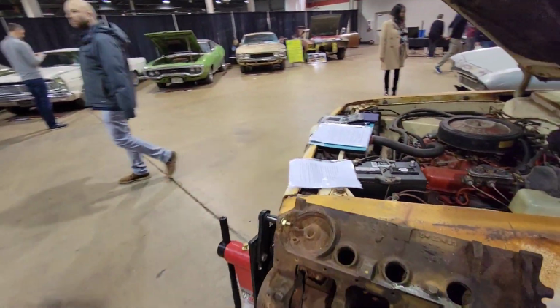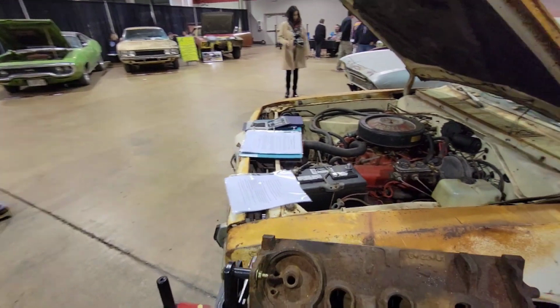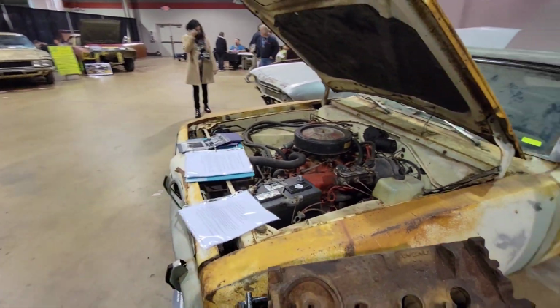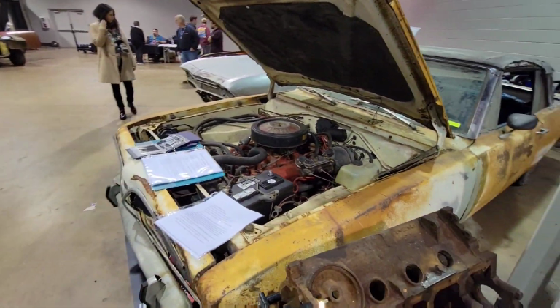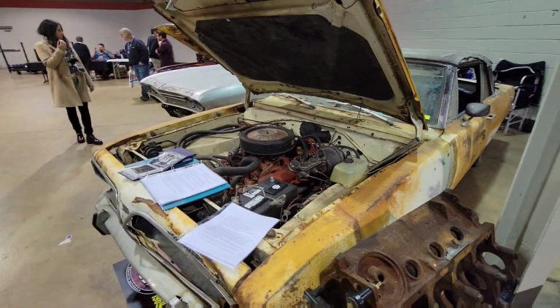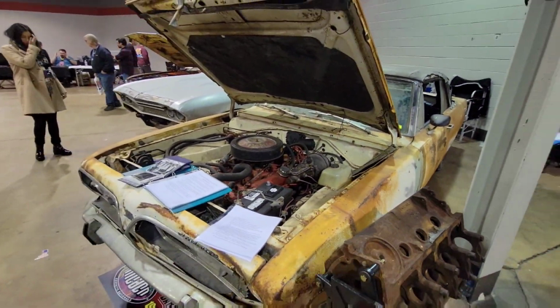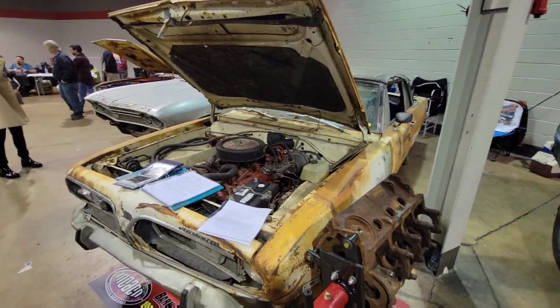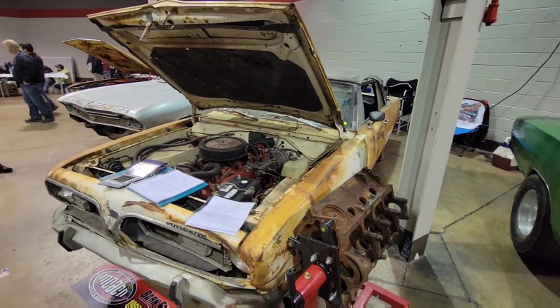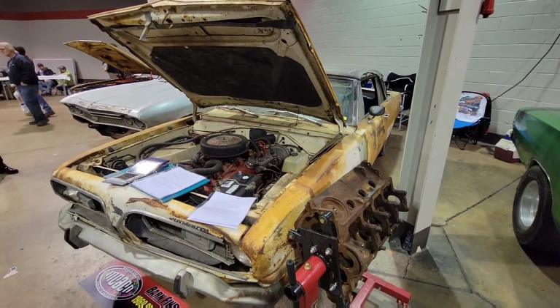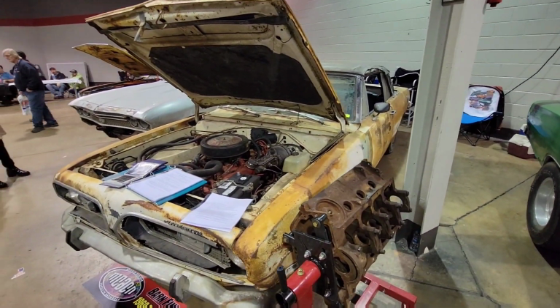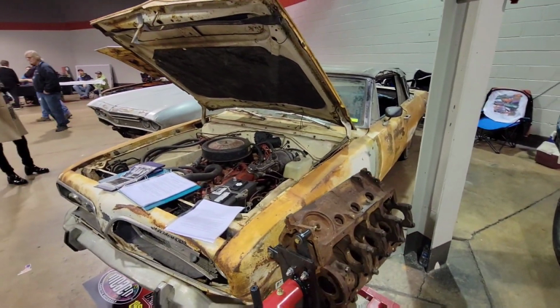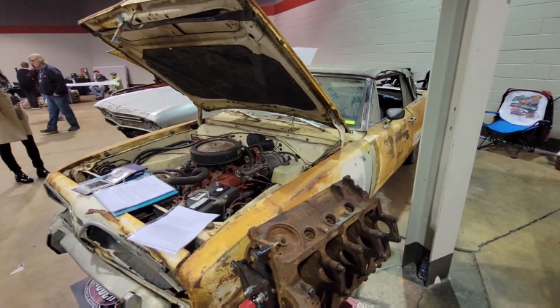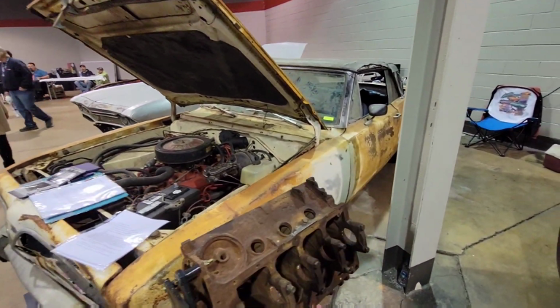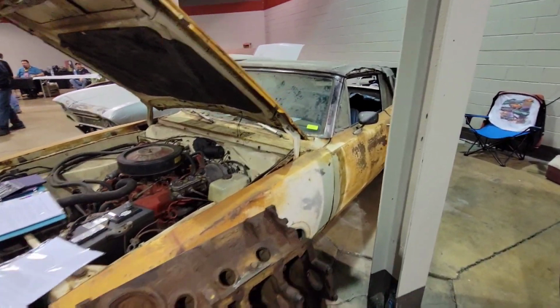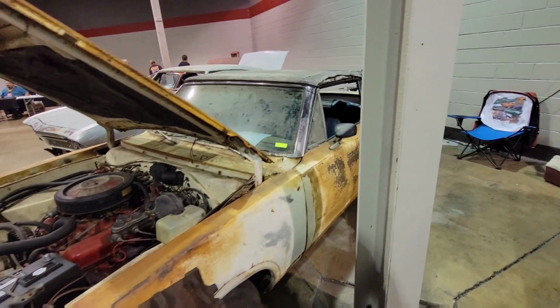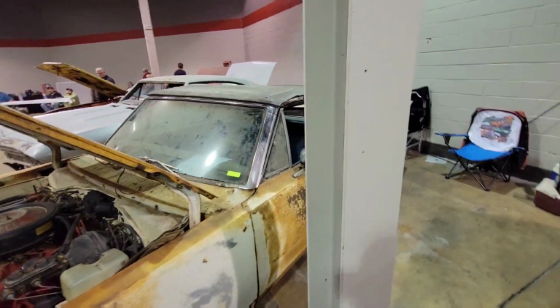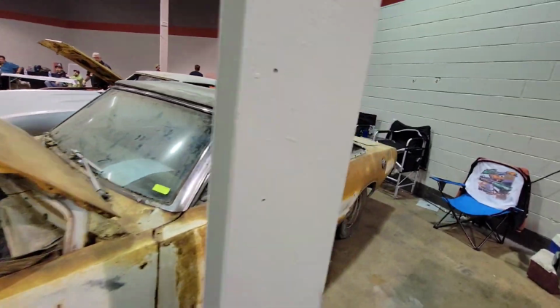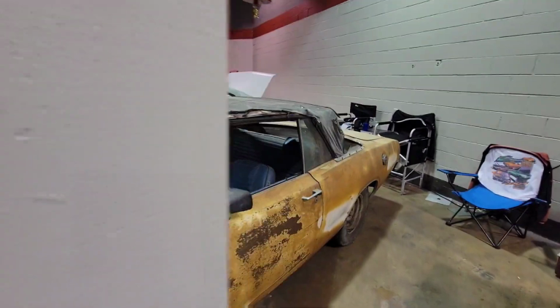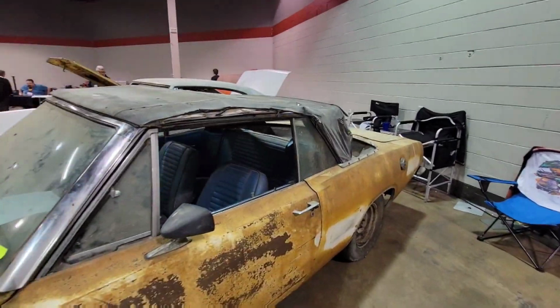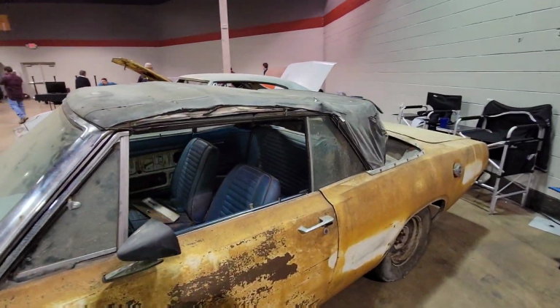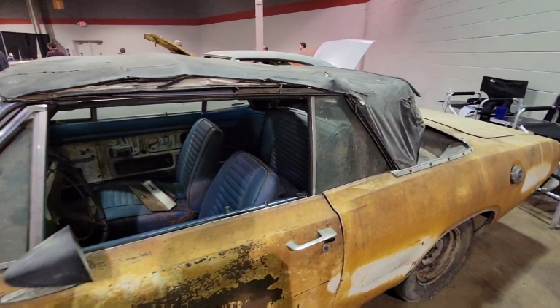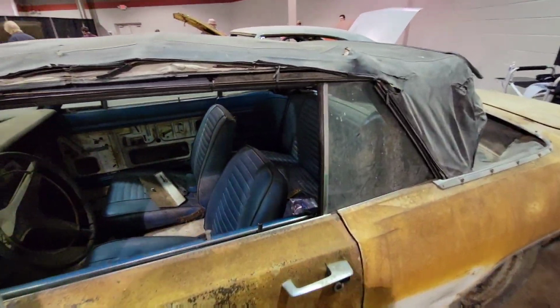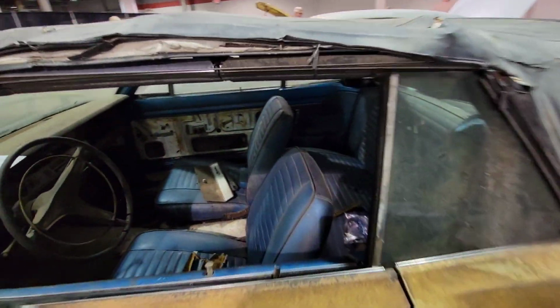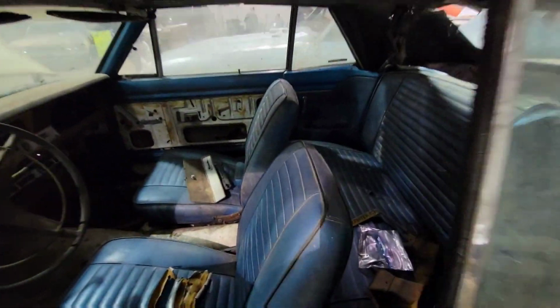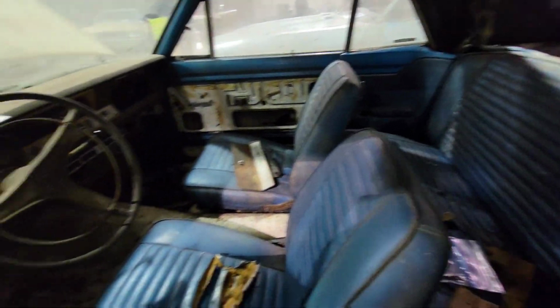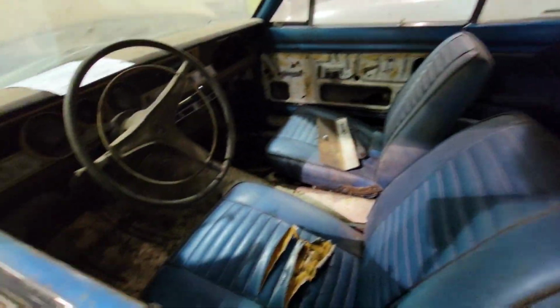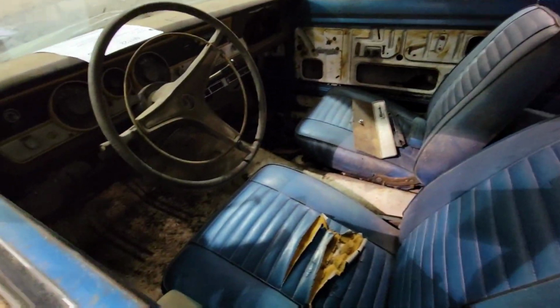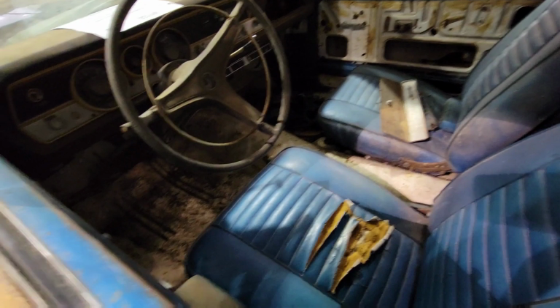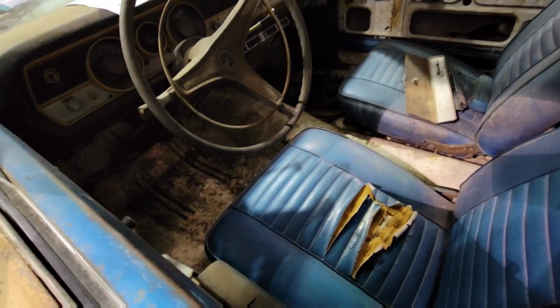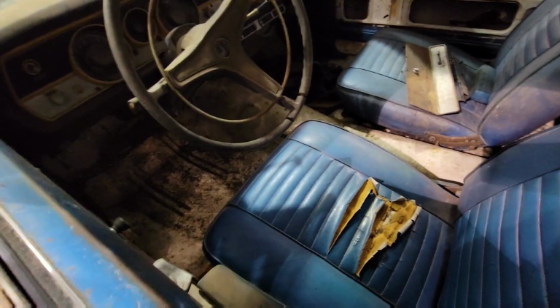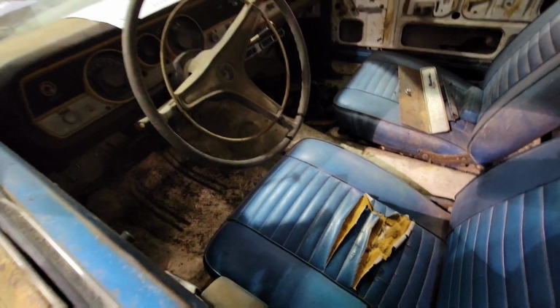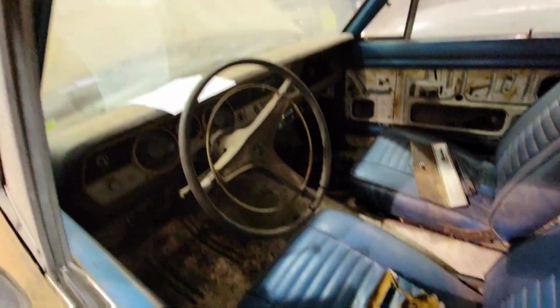Let's turn around and check out this 1969 Formula S pilot car Barracuda — convertible, man. She is rough, but surprisingly, for the way the exterior looks, the floors look pretty solid.